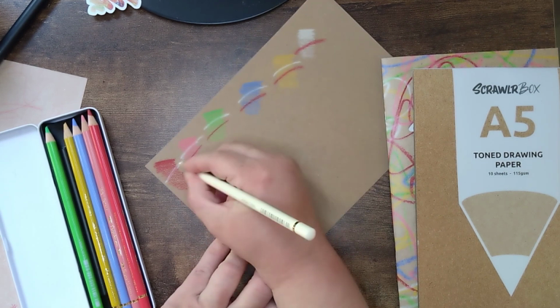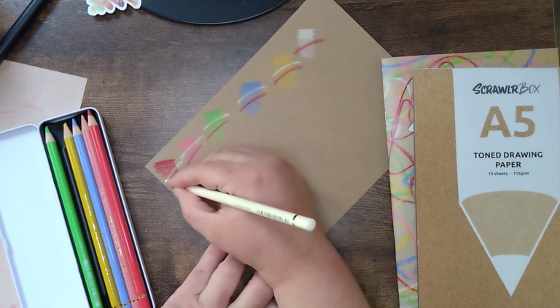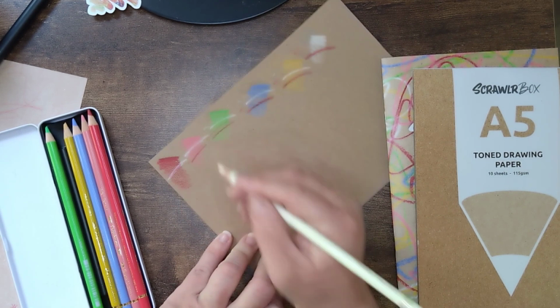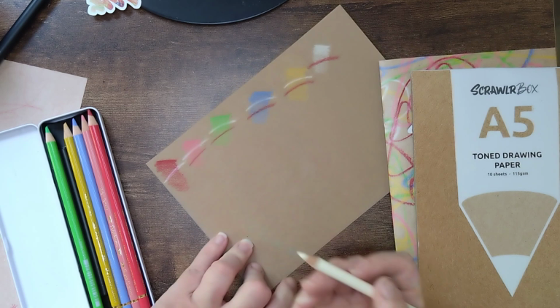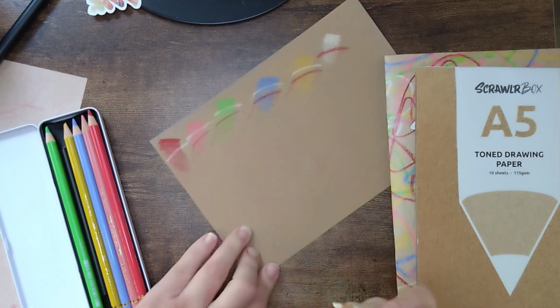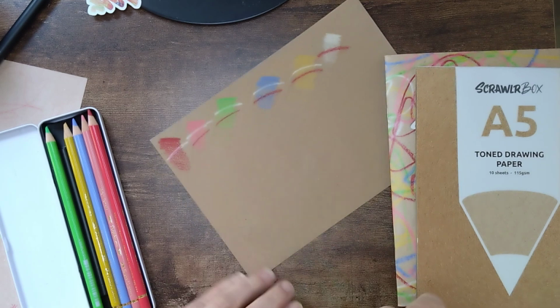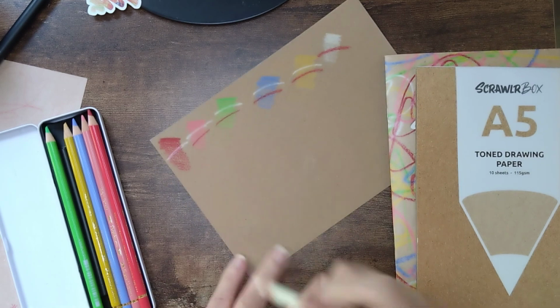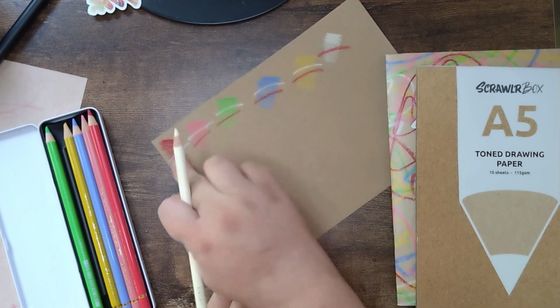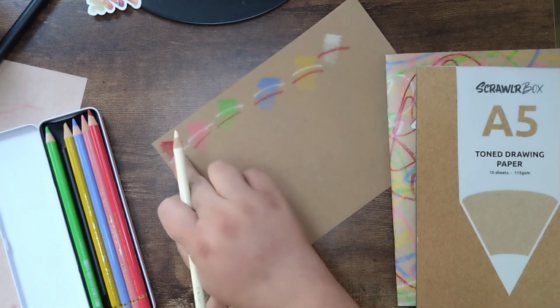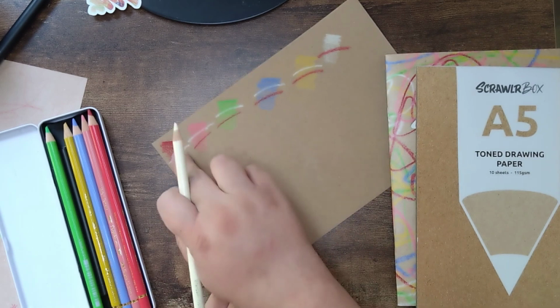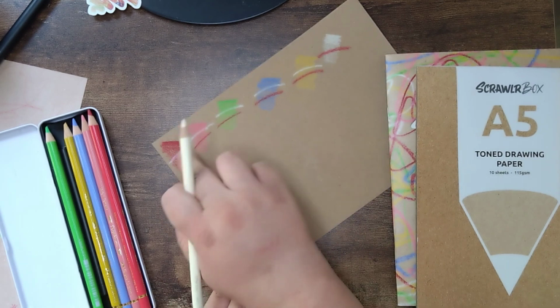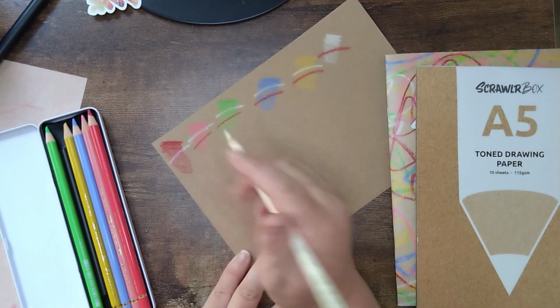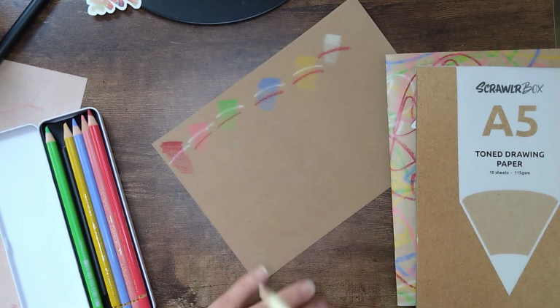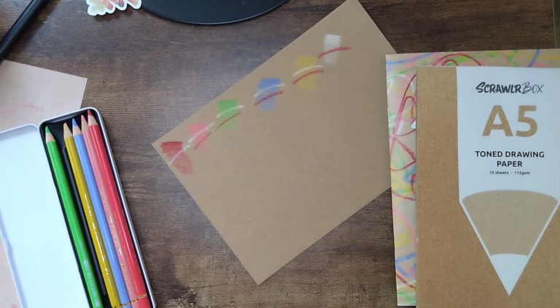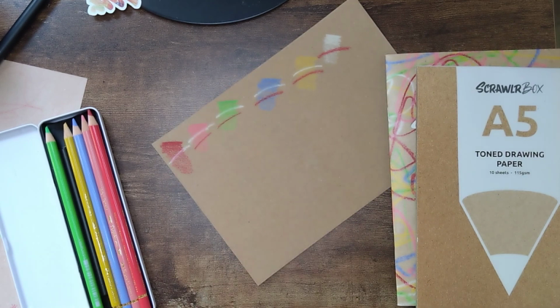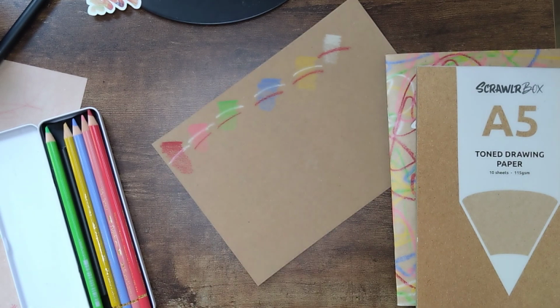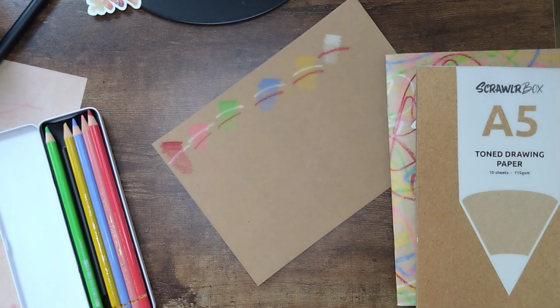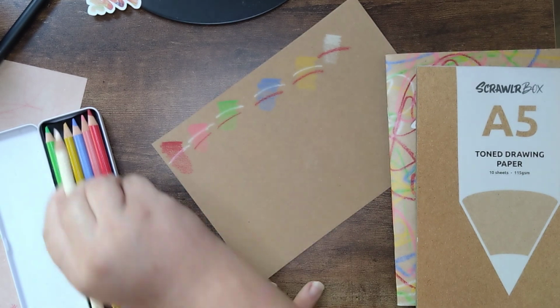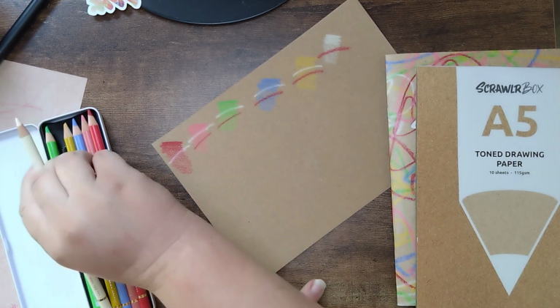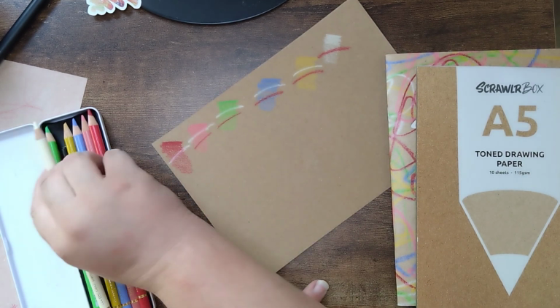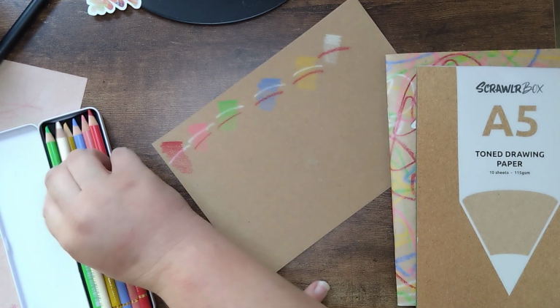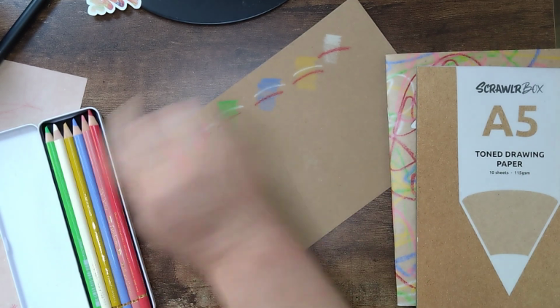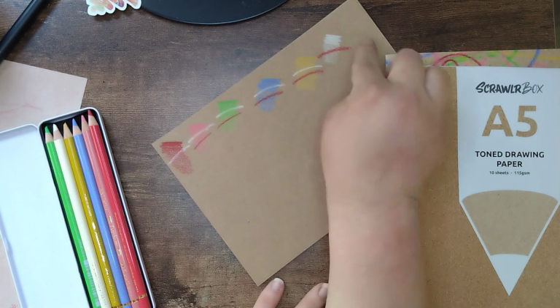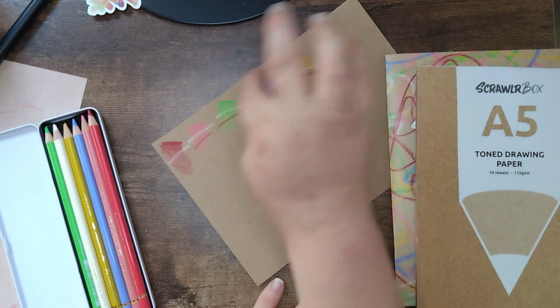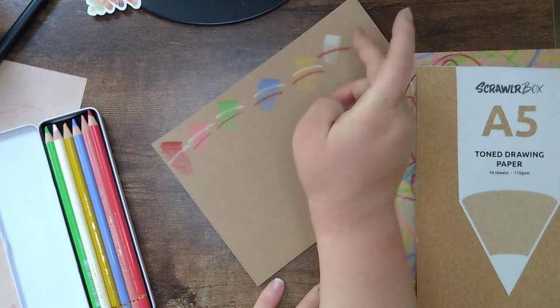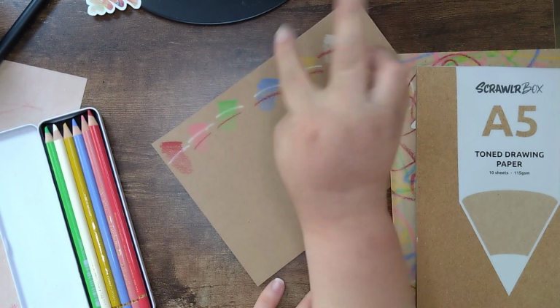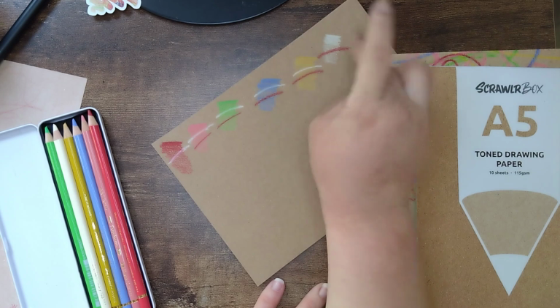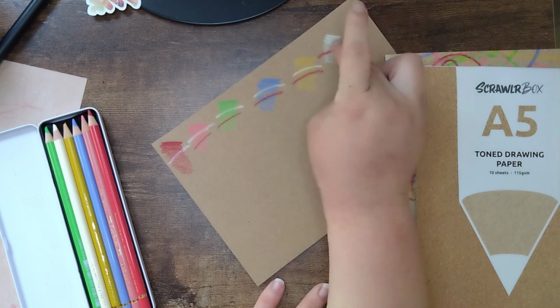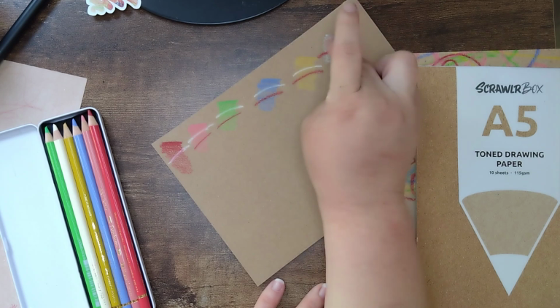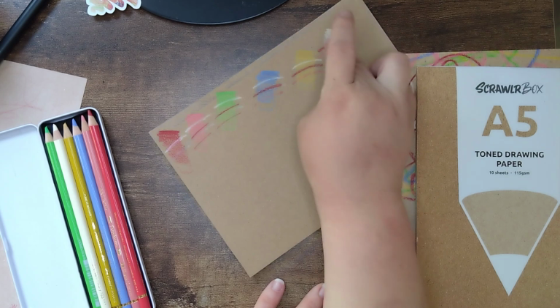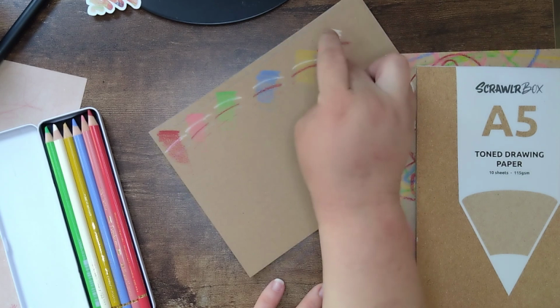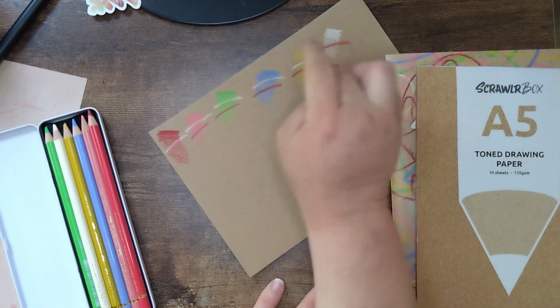Like that - the ivory blending into the permanent carmine there. So if you want those two together it's probably best to do the ivory underneath.